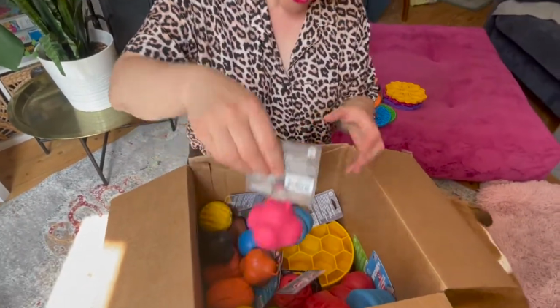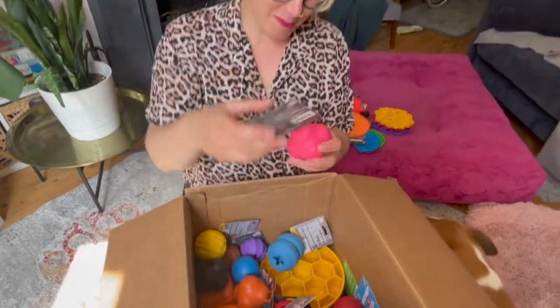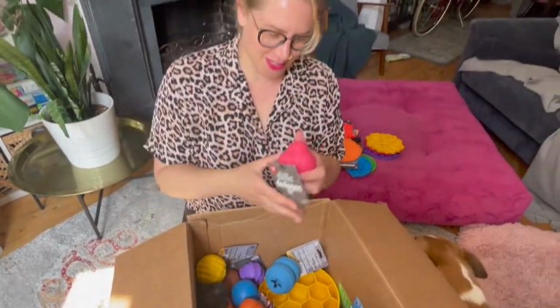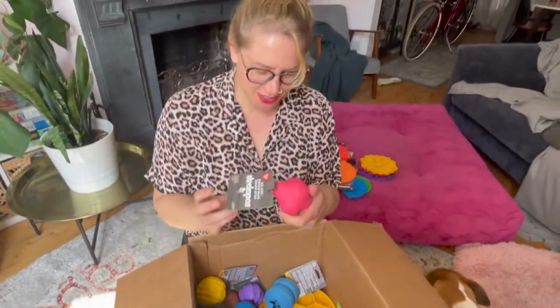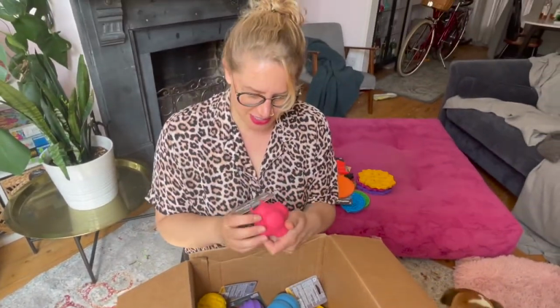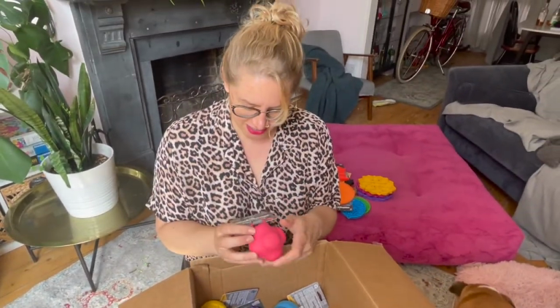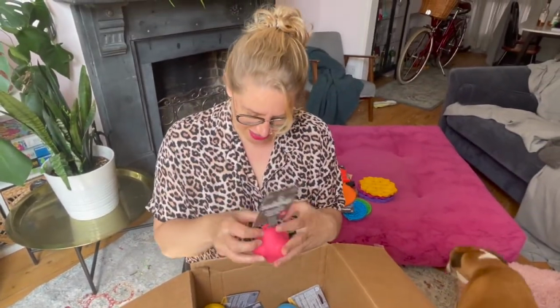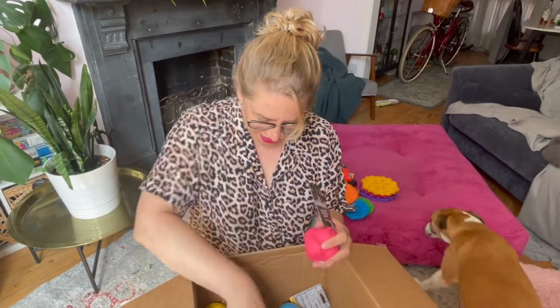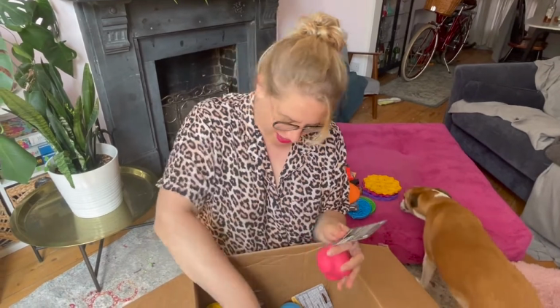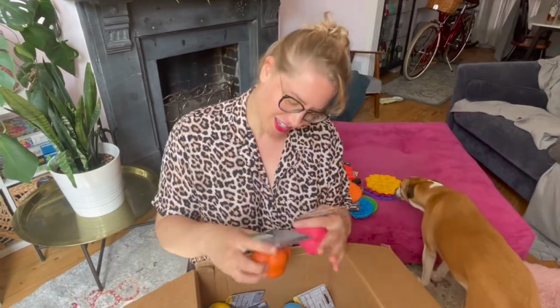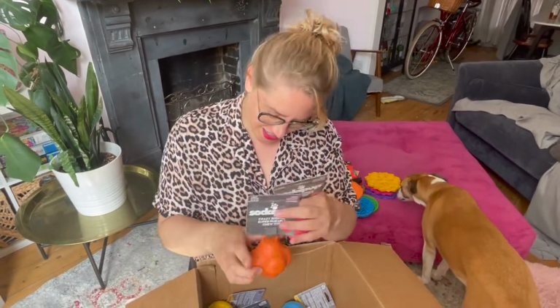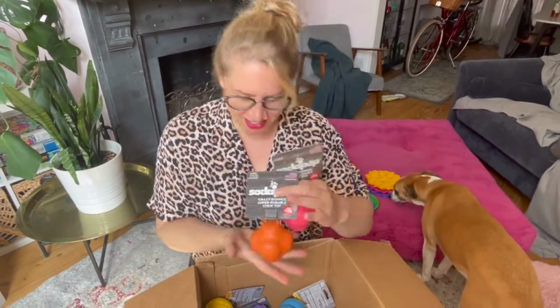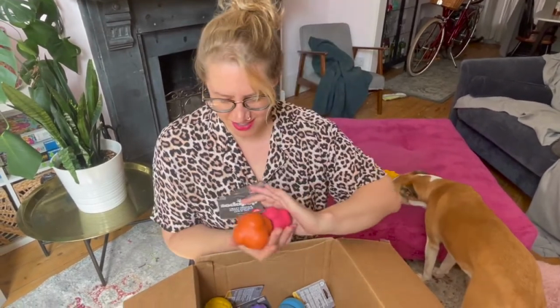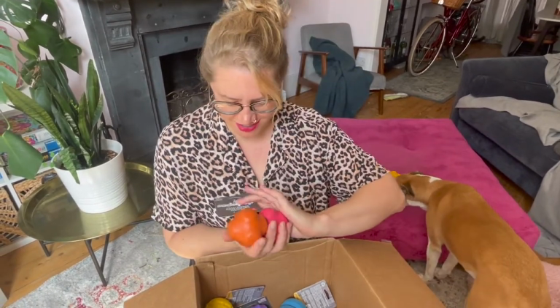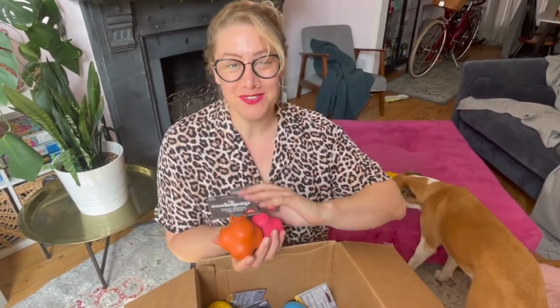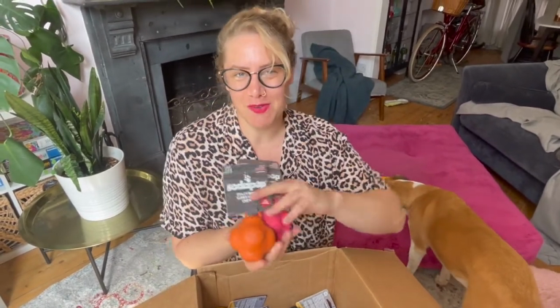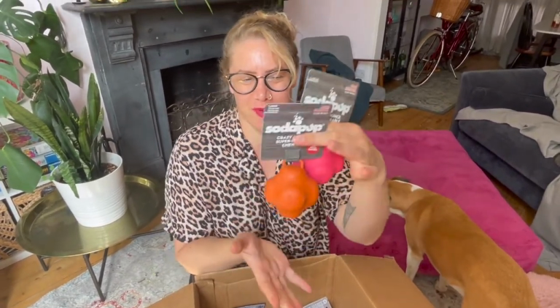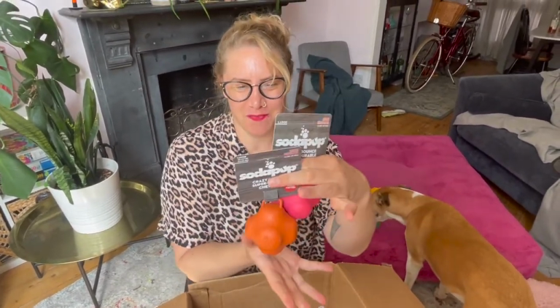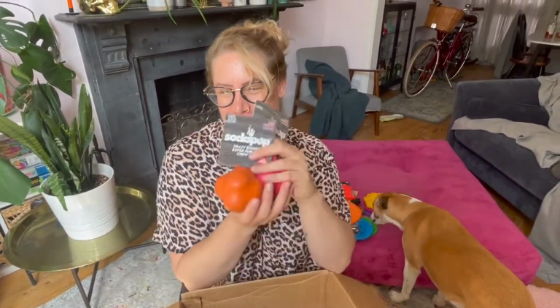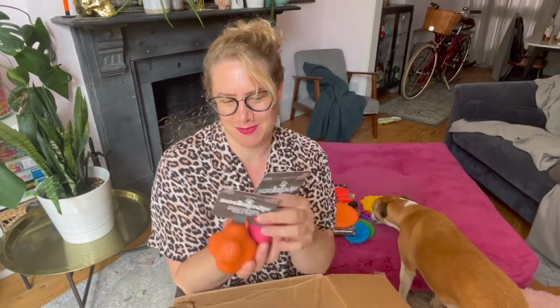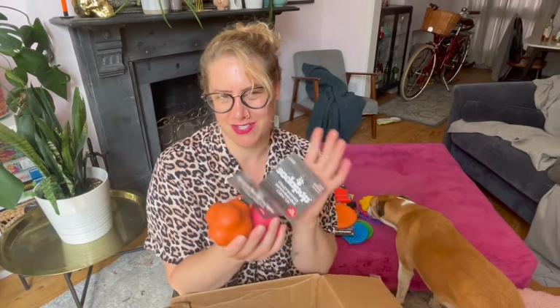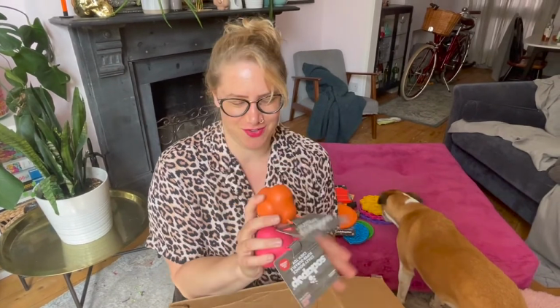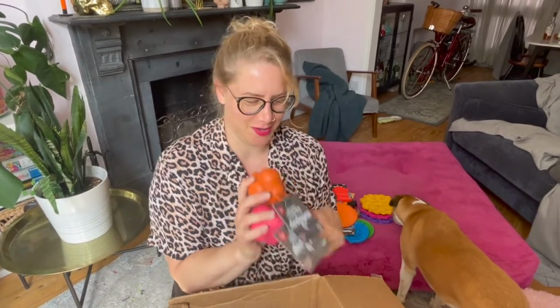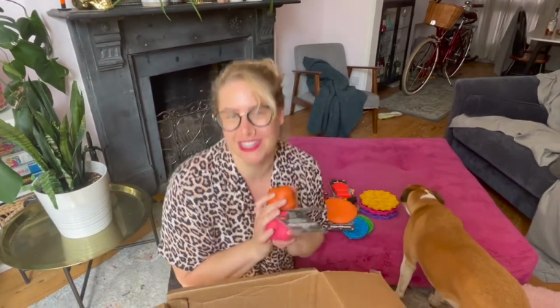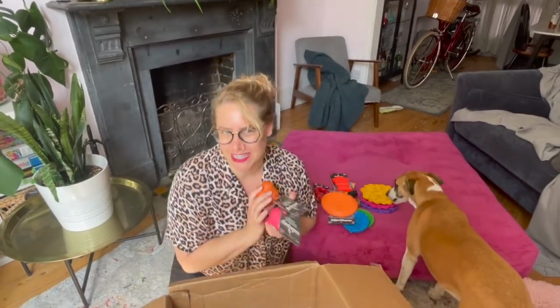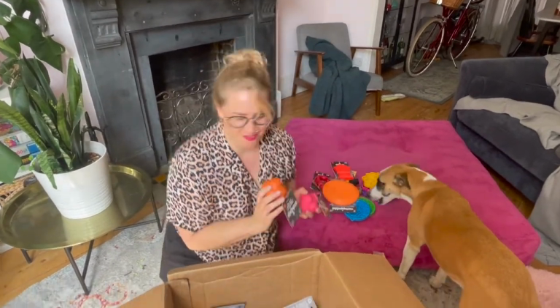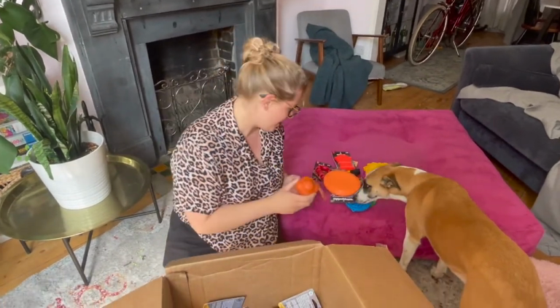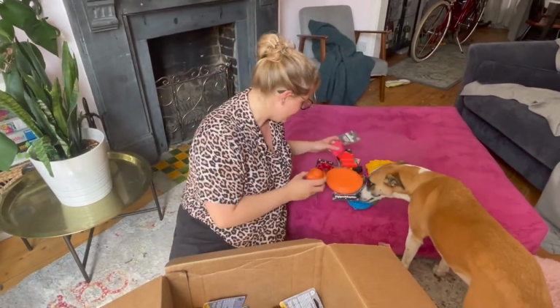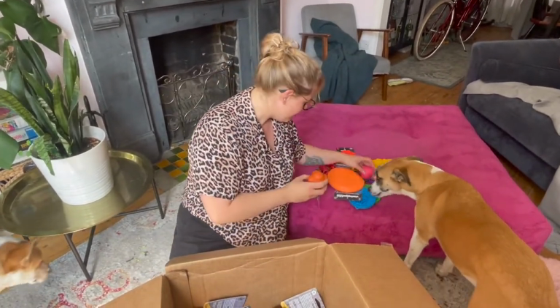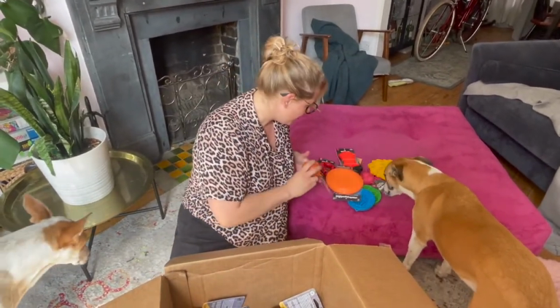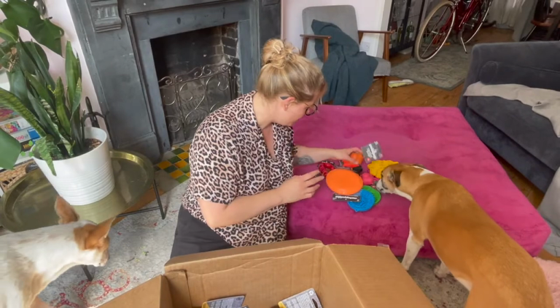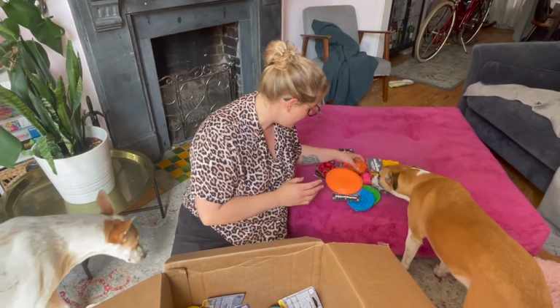We got bouncy toys. If you're in the UK I will pop at least one of them into my shop, so you're not going to keep everything. Are you going to share with Panda?